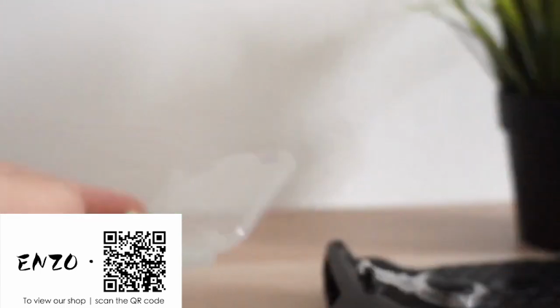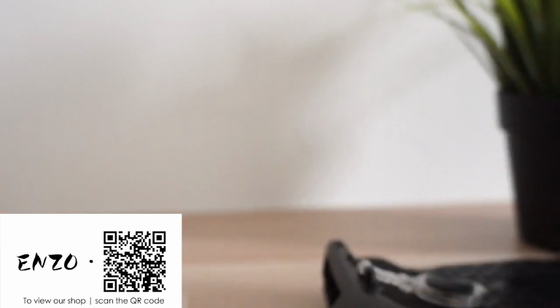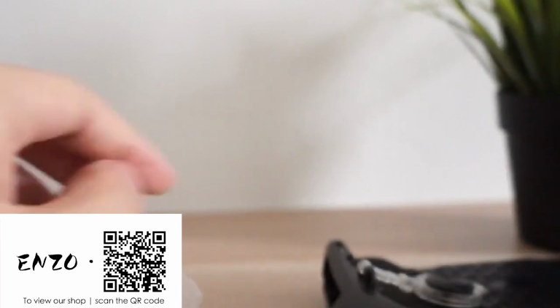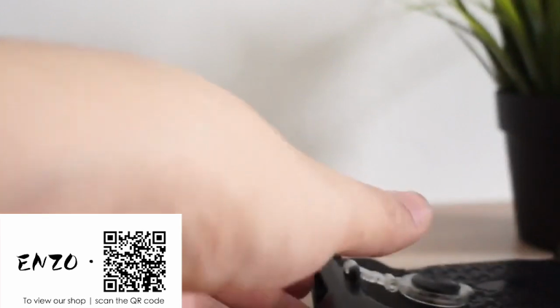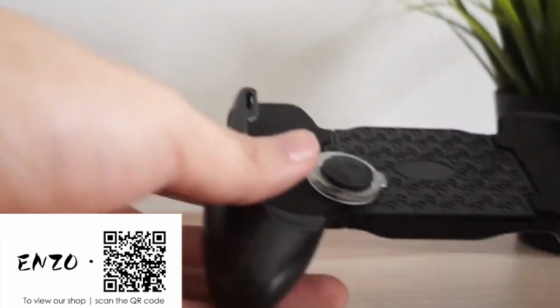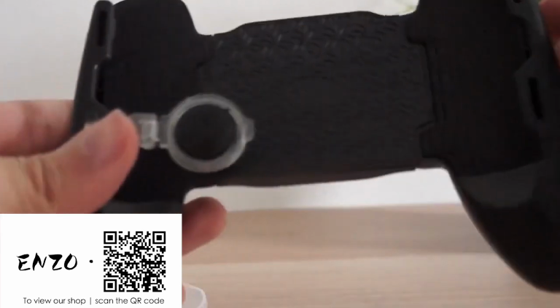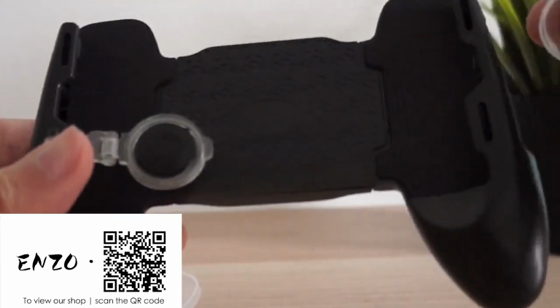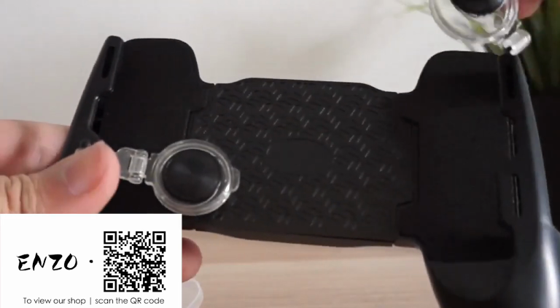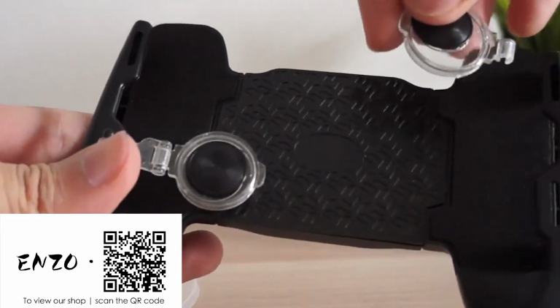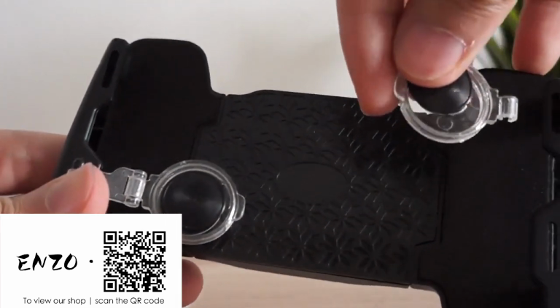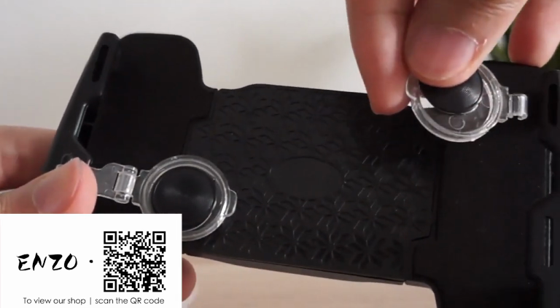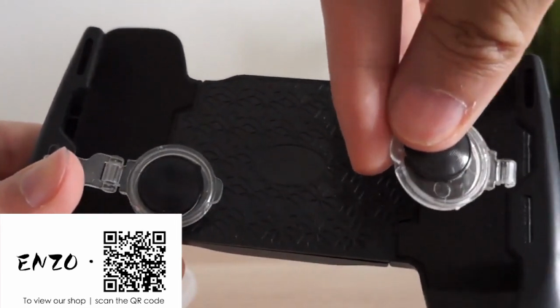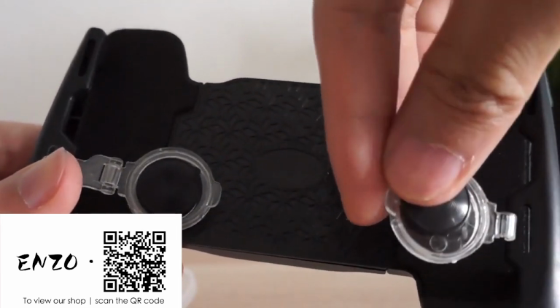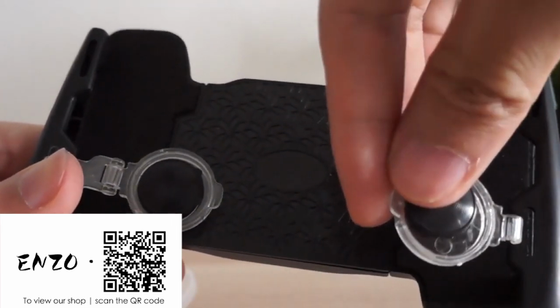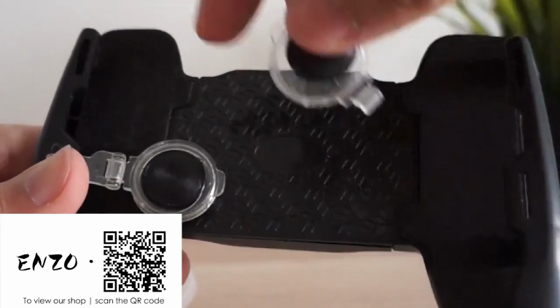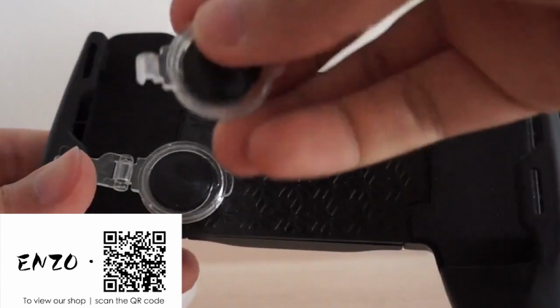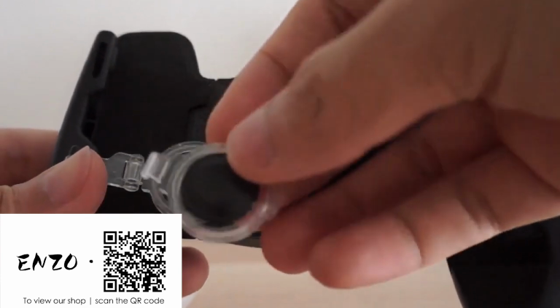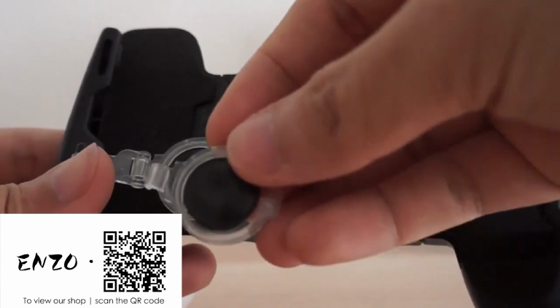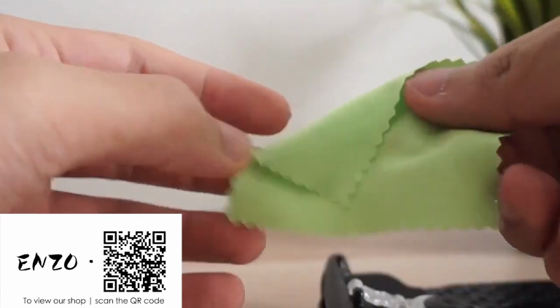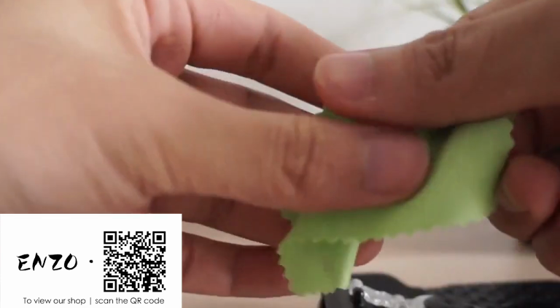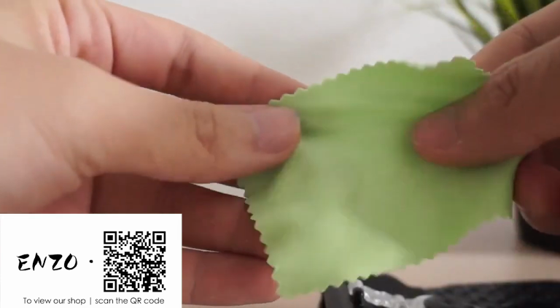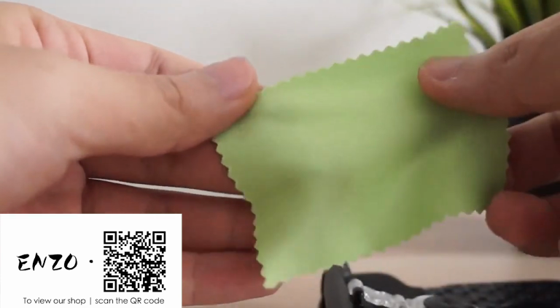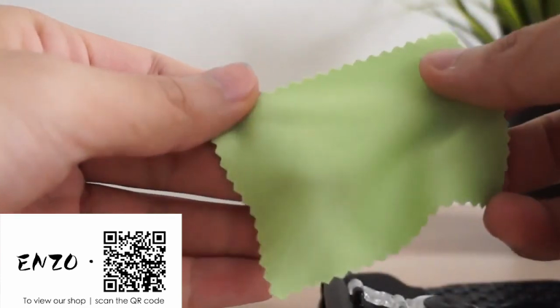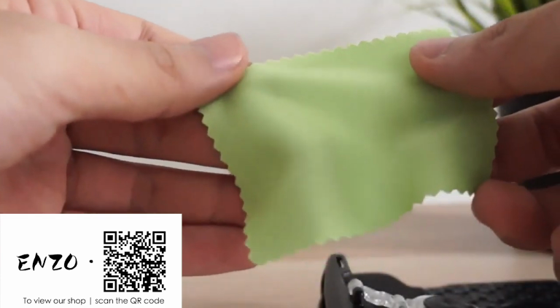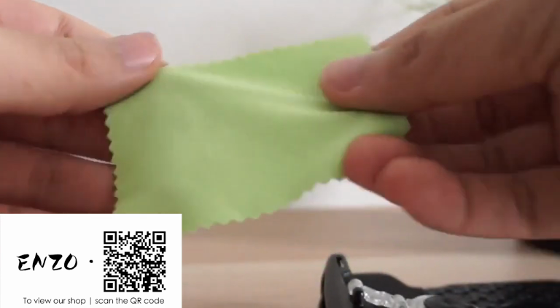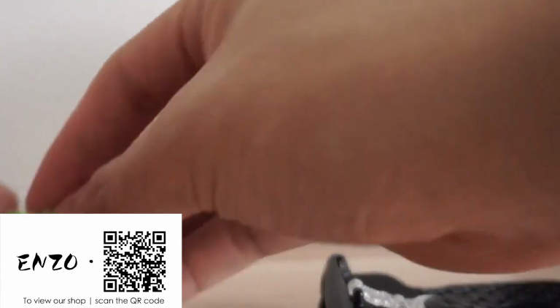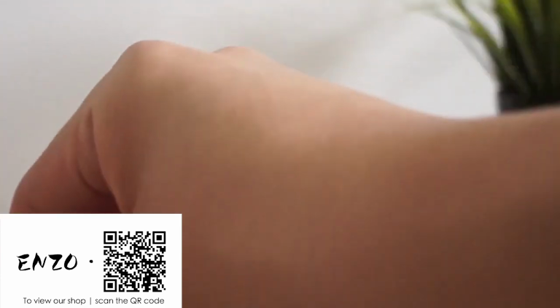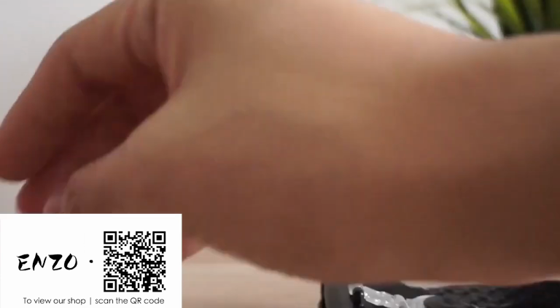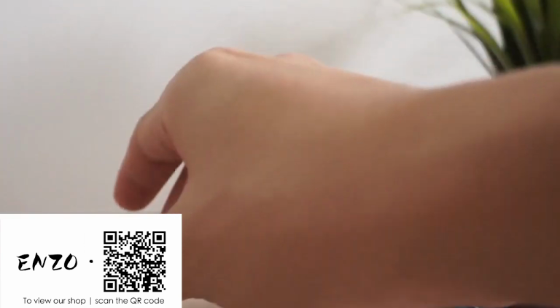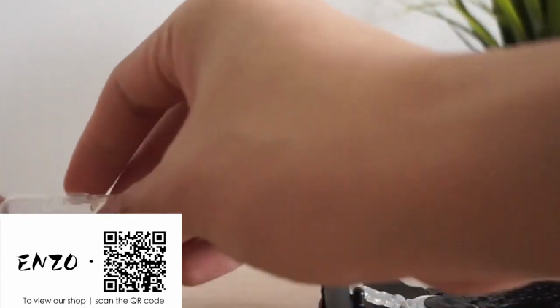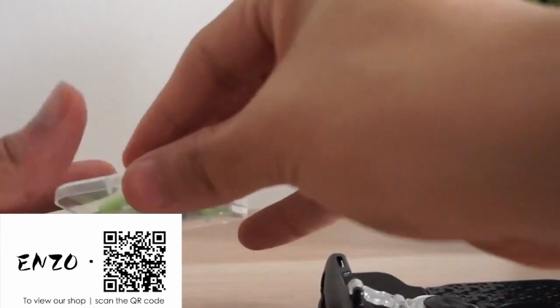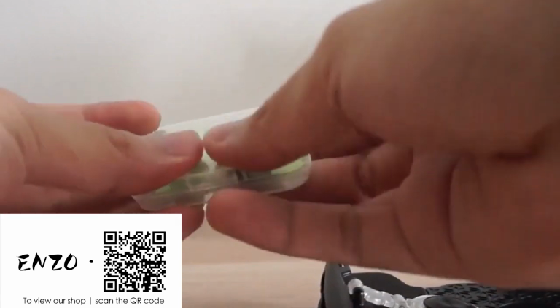This is the thumb controller. It can be attached at the attach points on top of the handle. It also comes with a cloth just in case you need to wipe off your phone after a session of games.